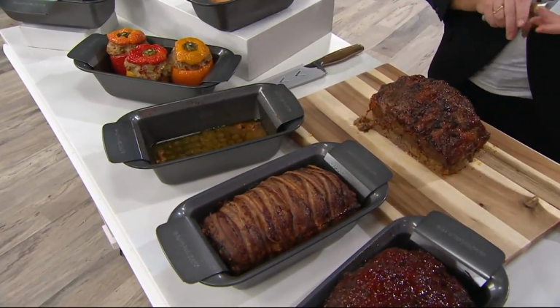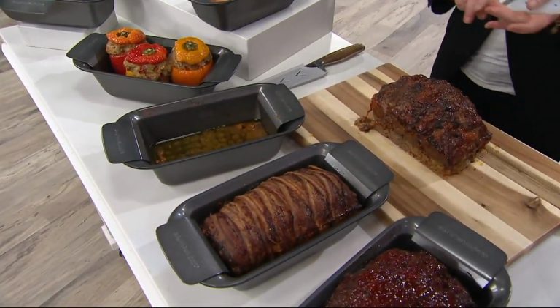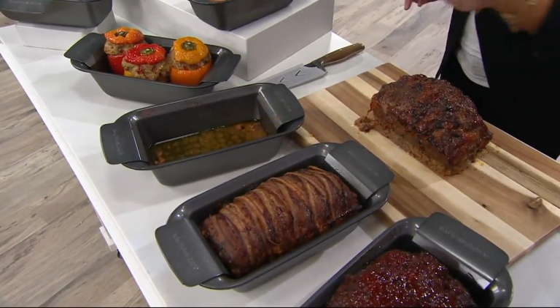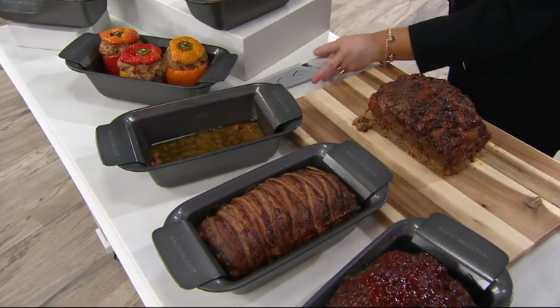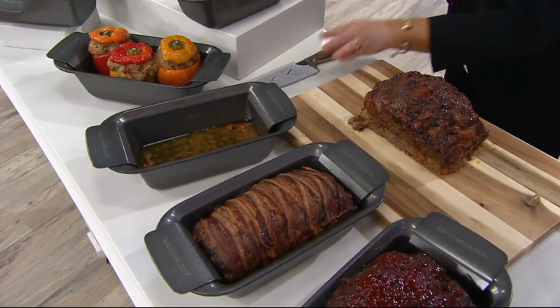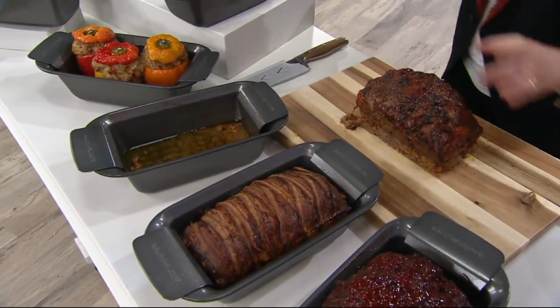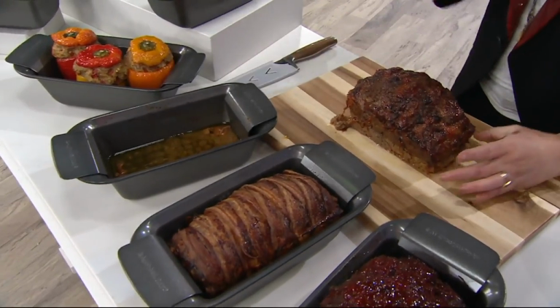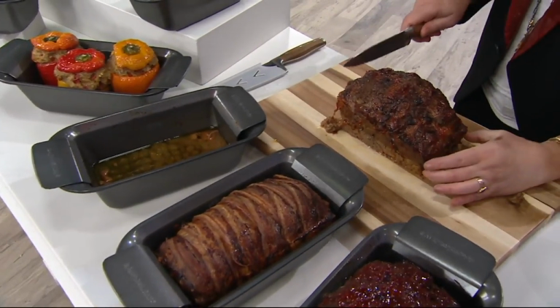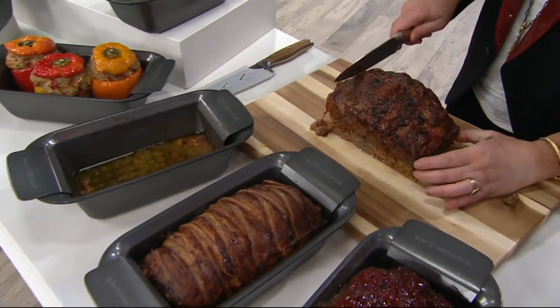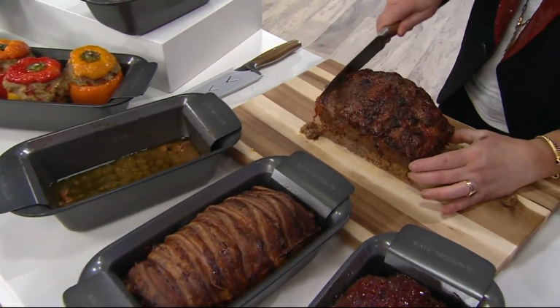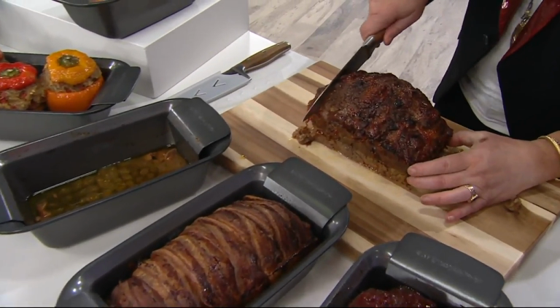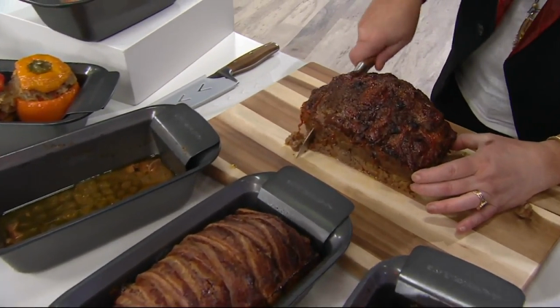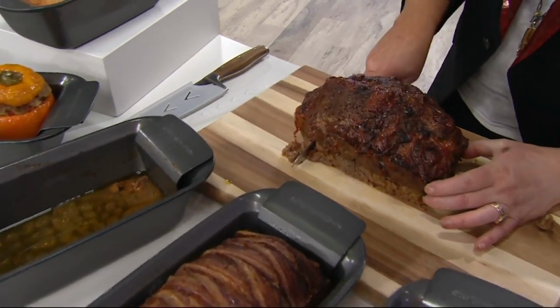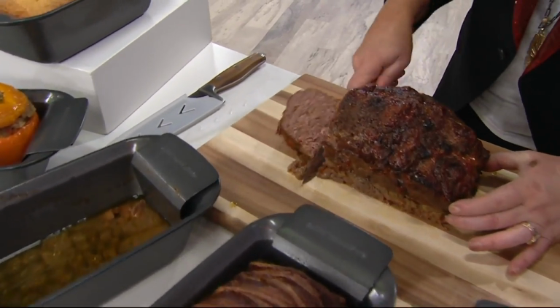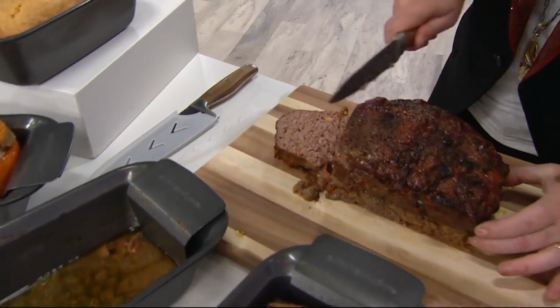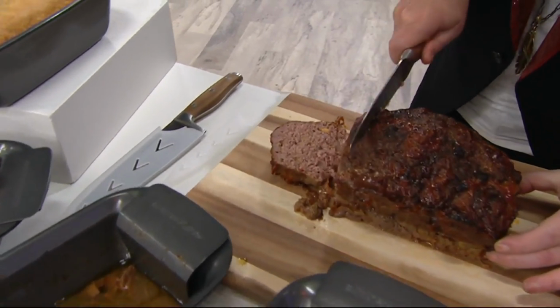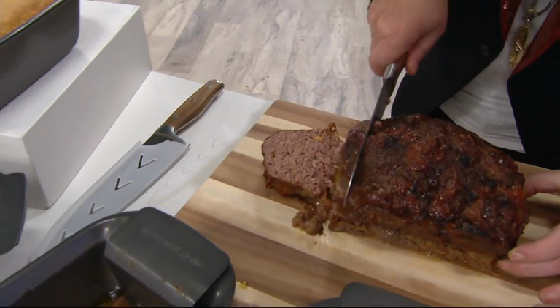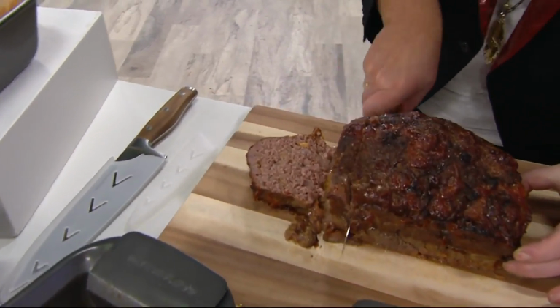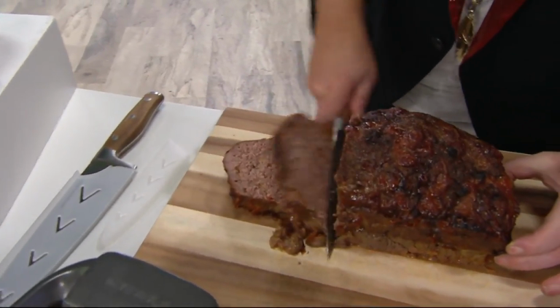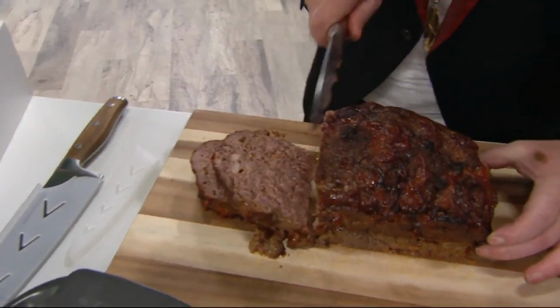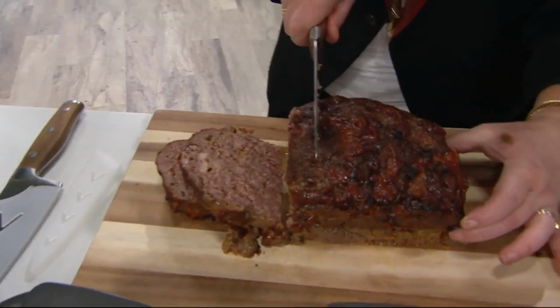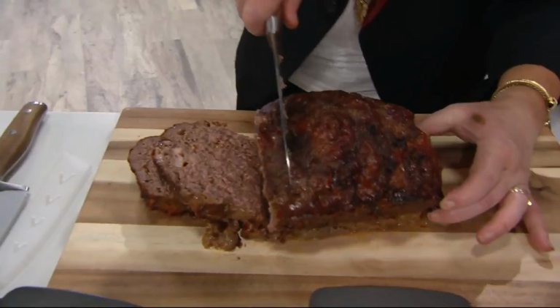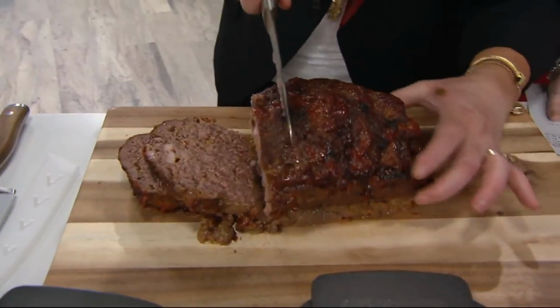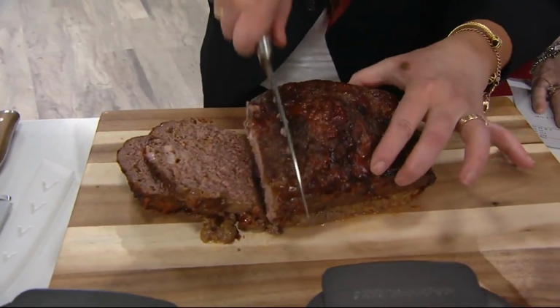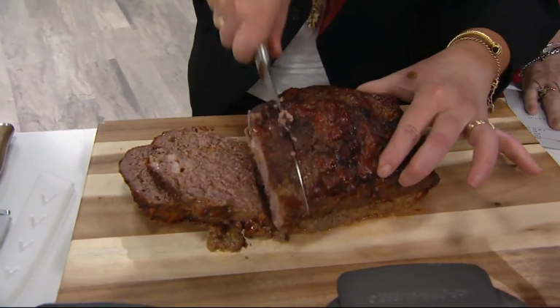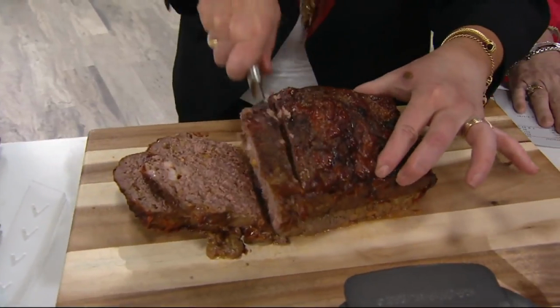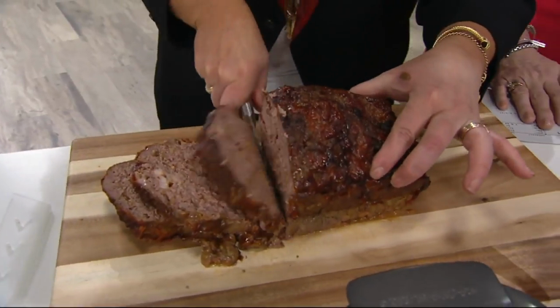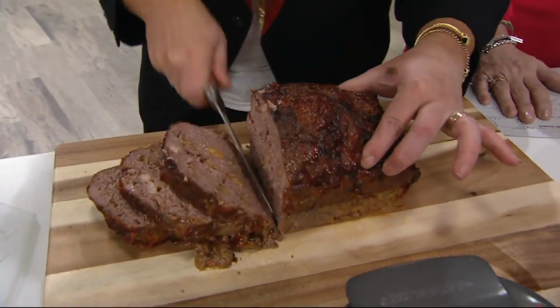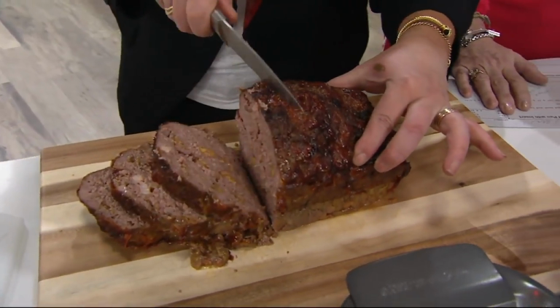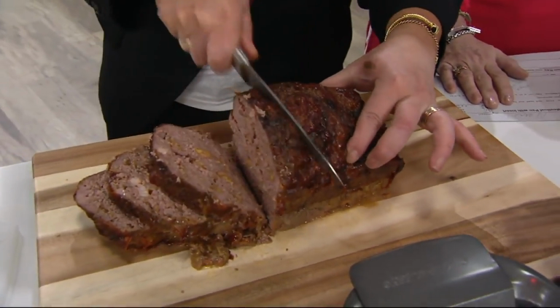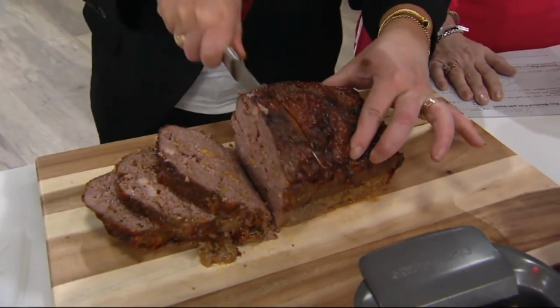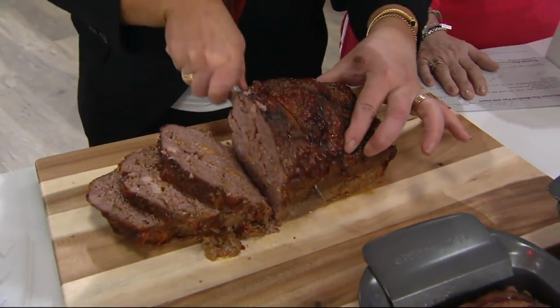These knives are going to be selling later too. And then you bring it to the table on a beautiful cutting board and slice it right at the table. It's awesome.